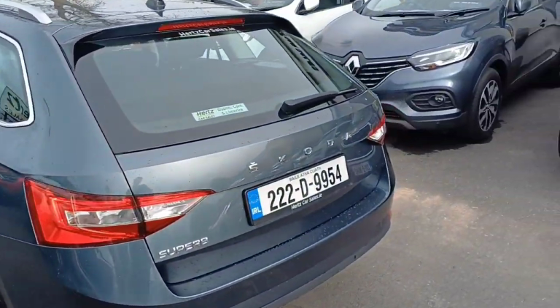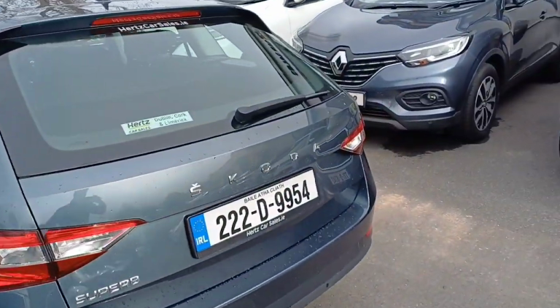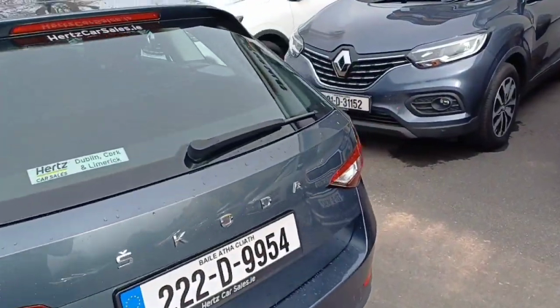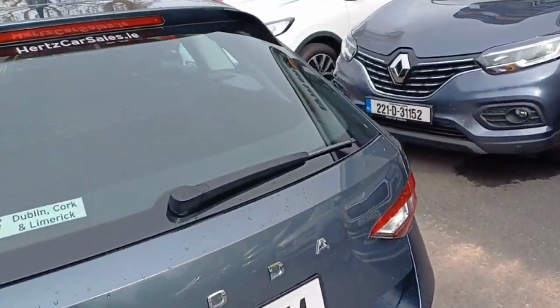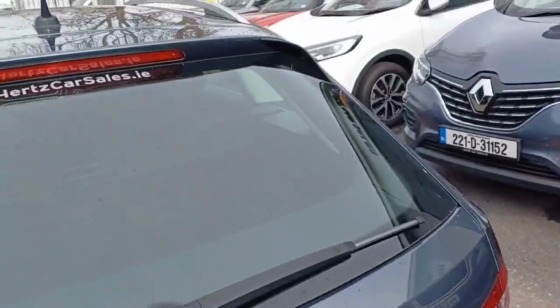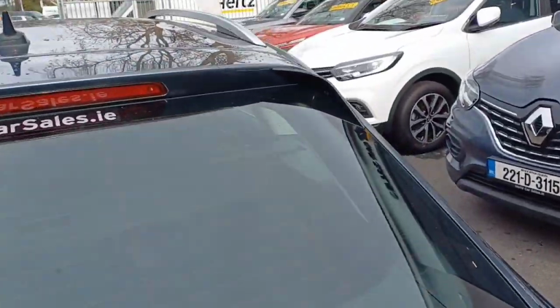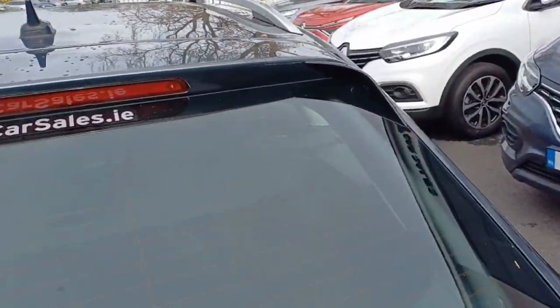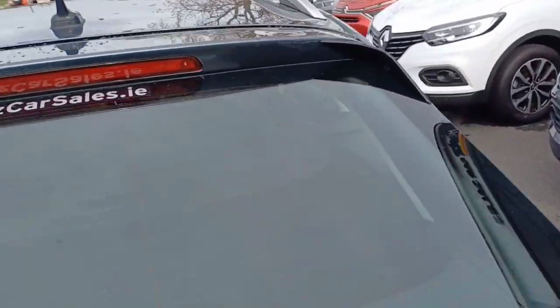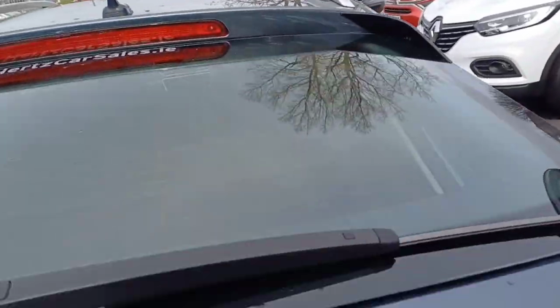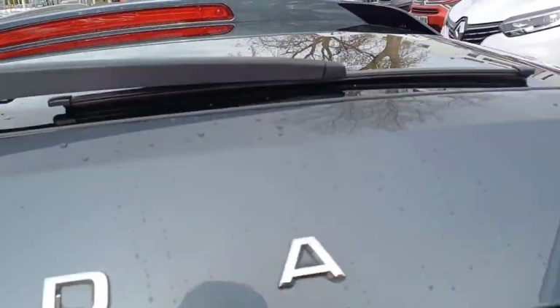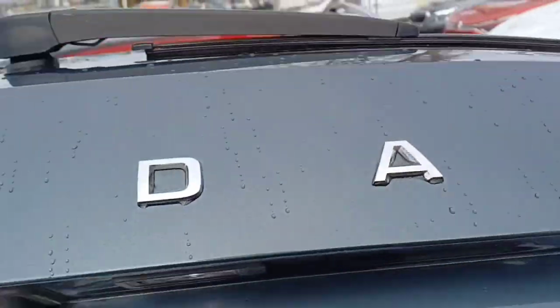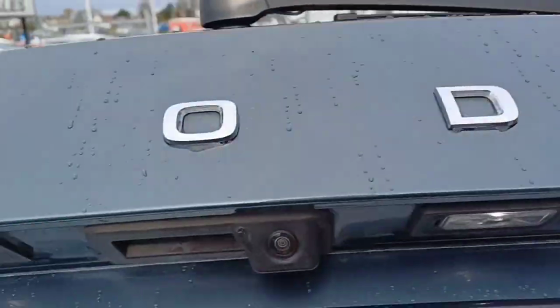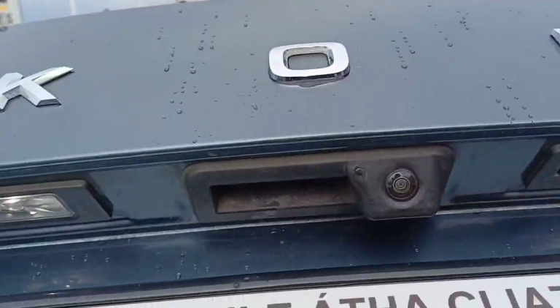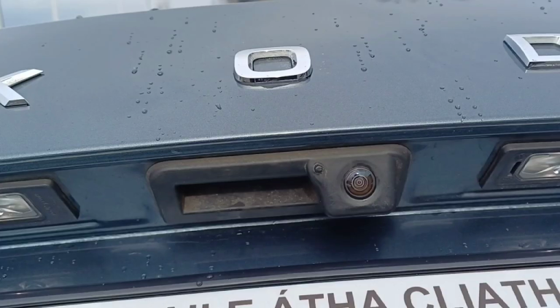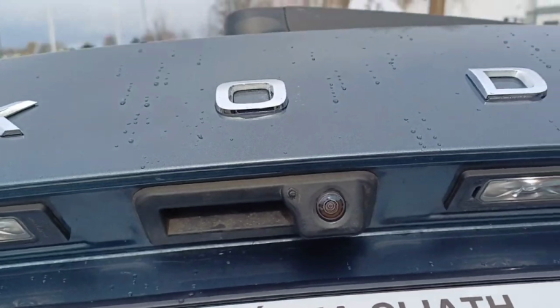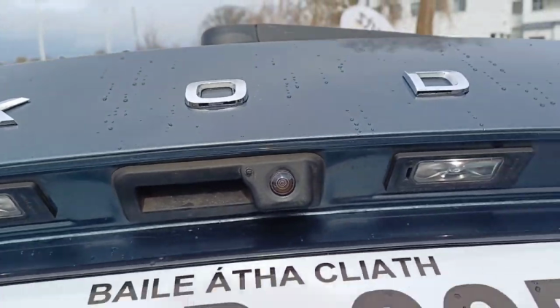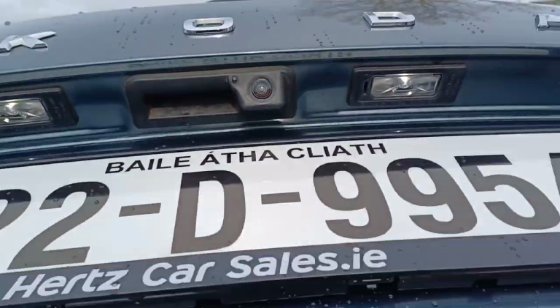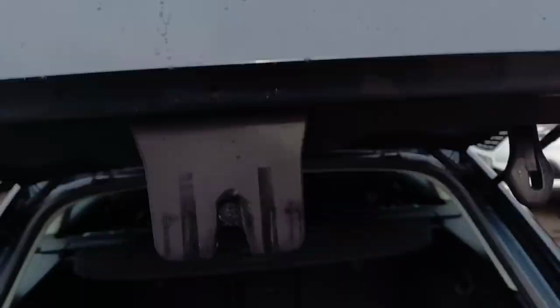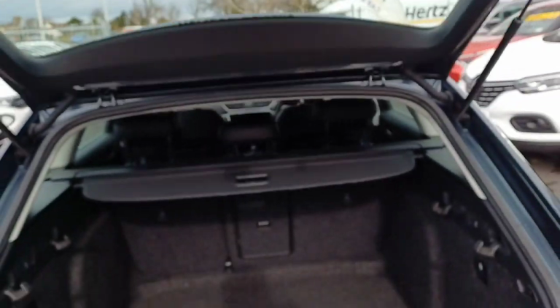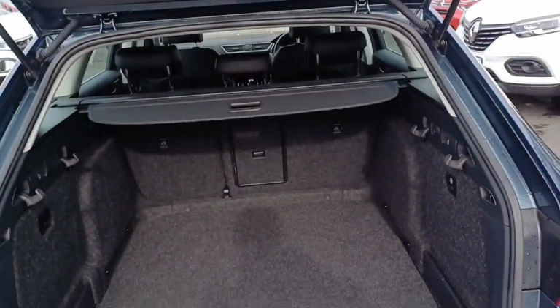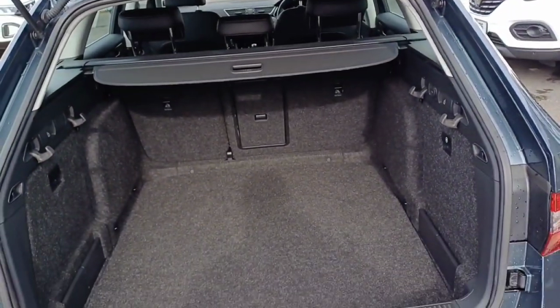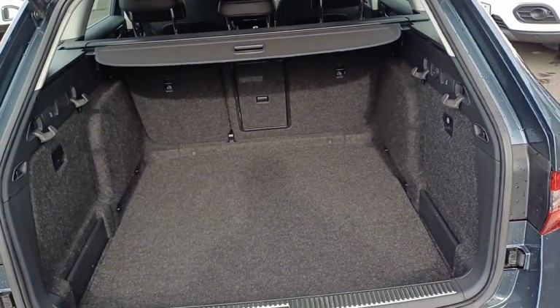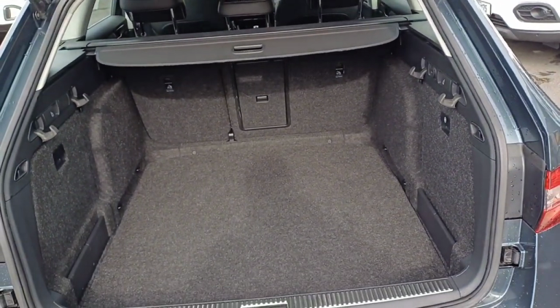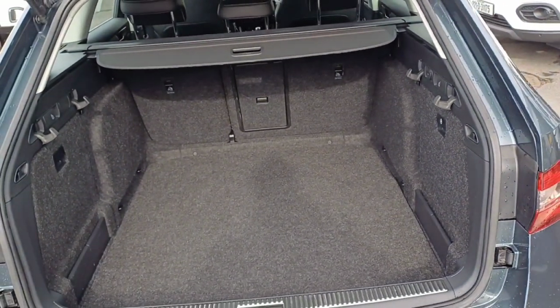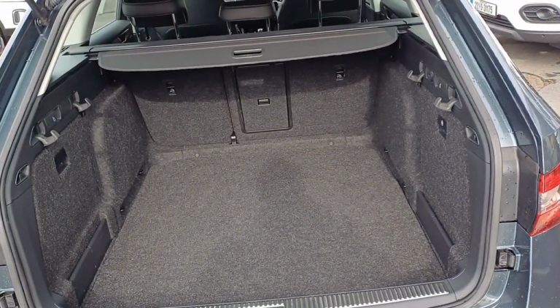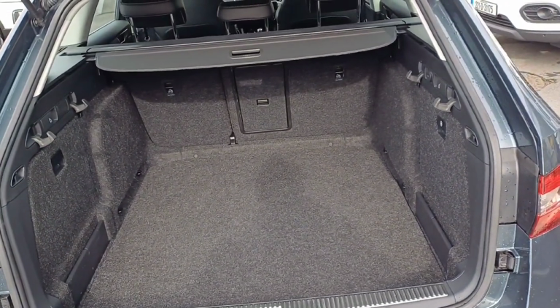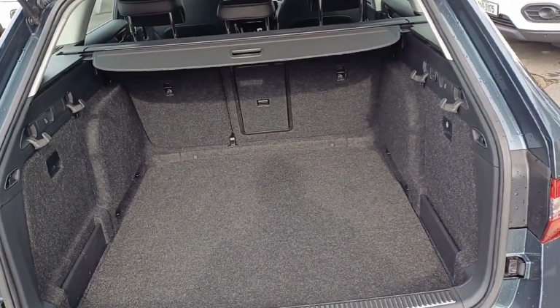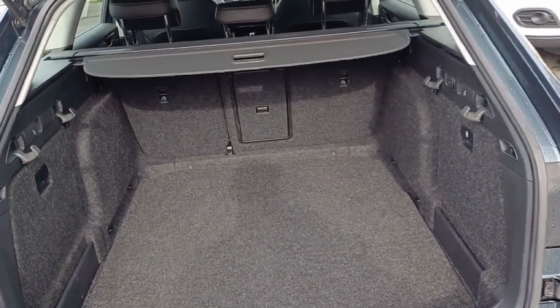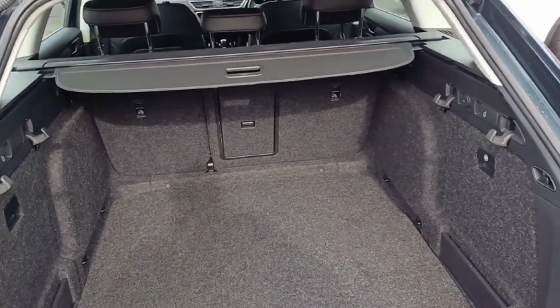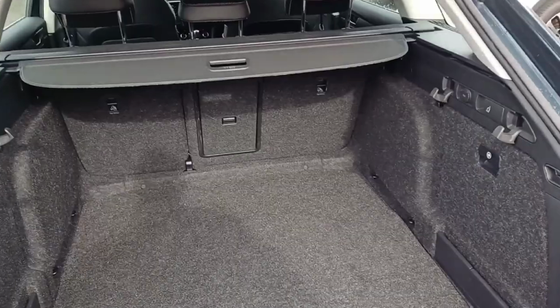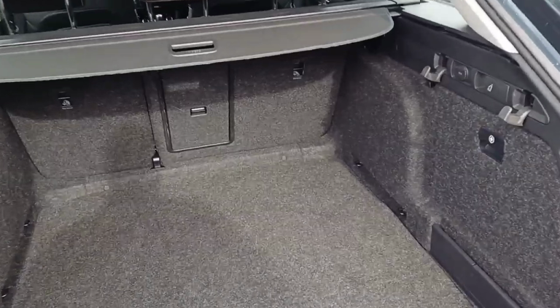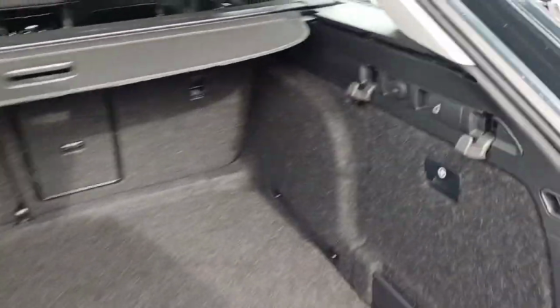We'll start off by opening up the boot. This particular model does have a reversing camera alongside rear parking sensors as well. As you can see, it's an absolutely massive boot with plenty of storage.